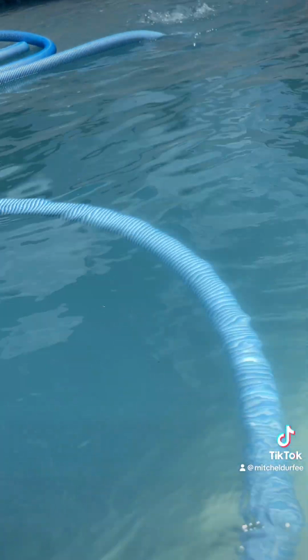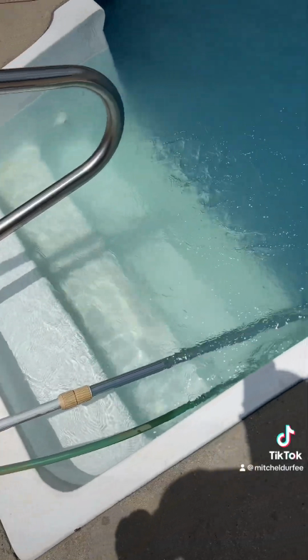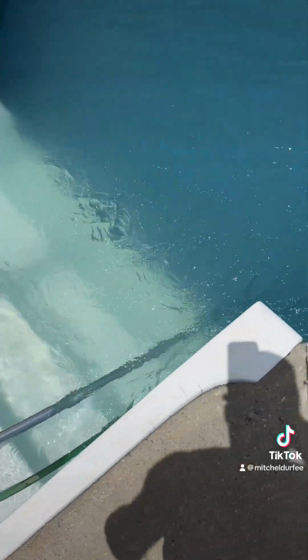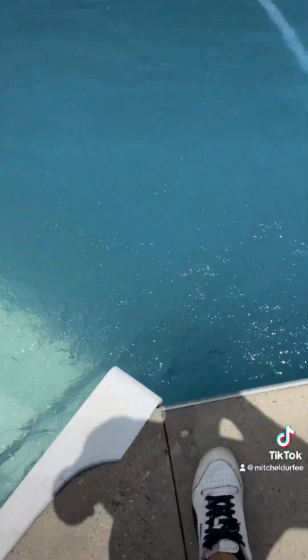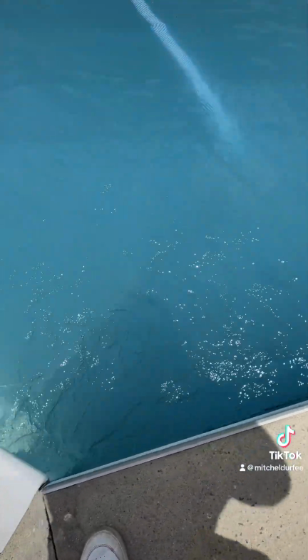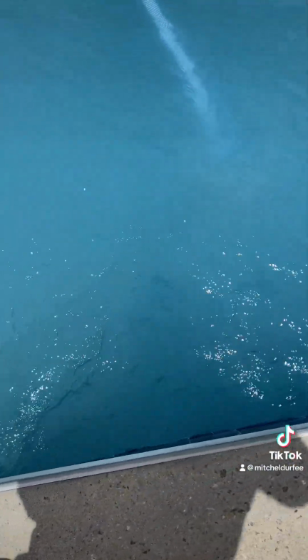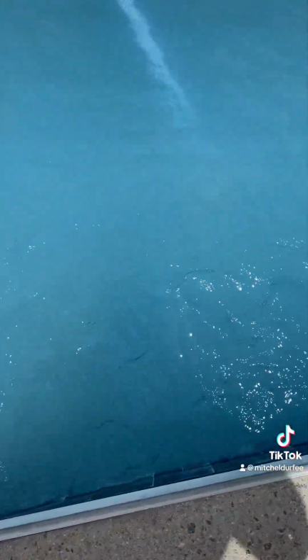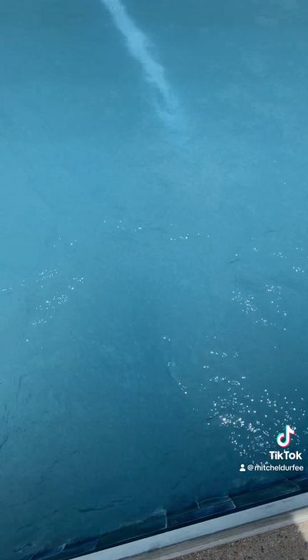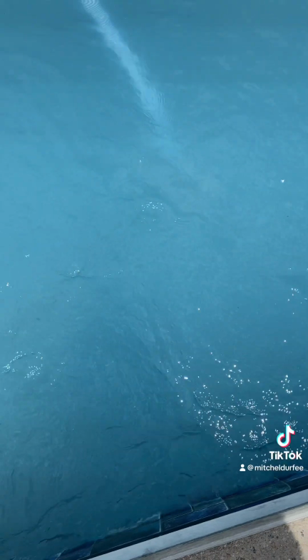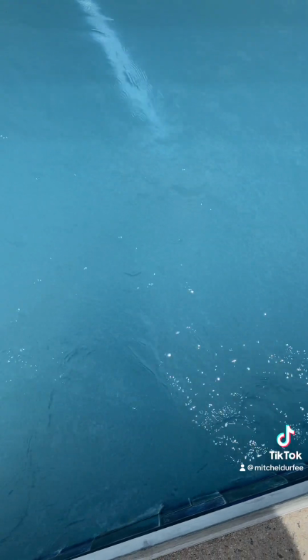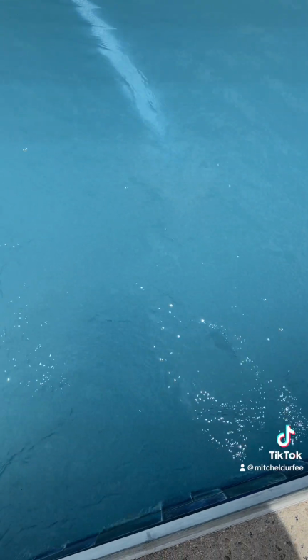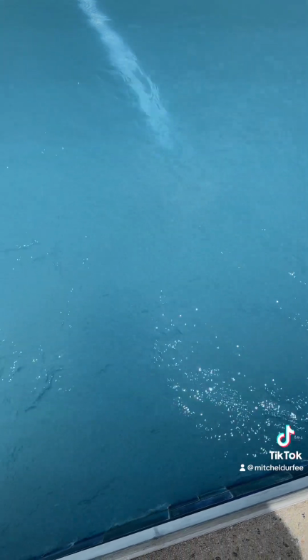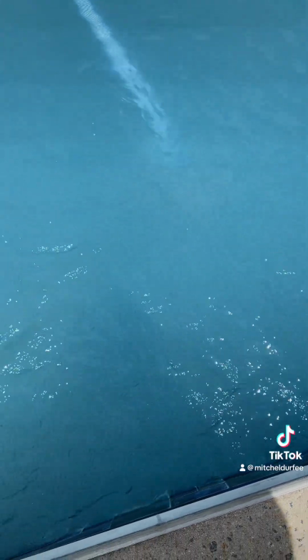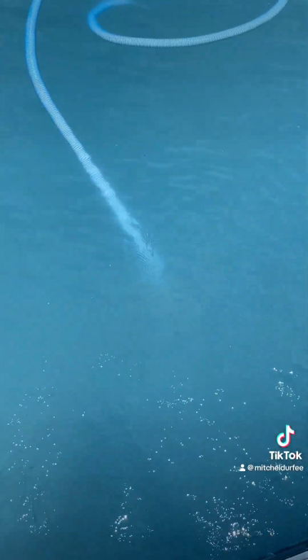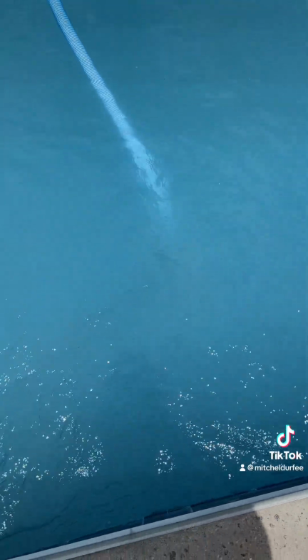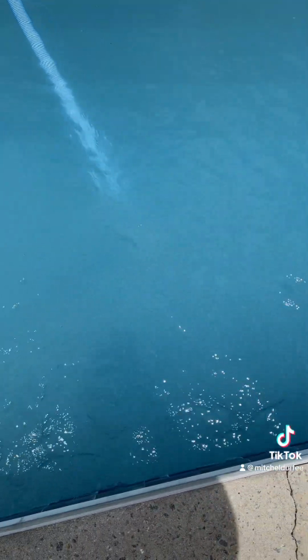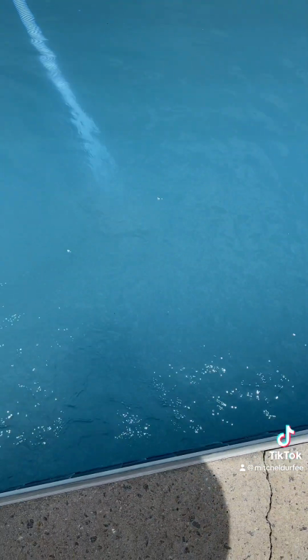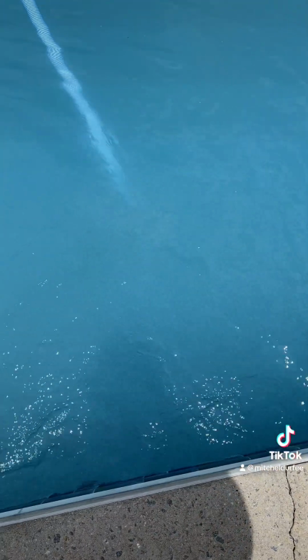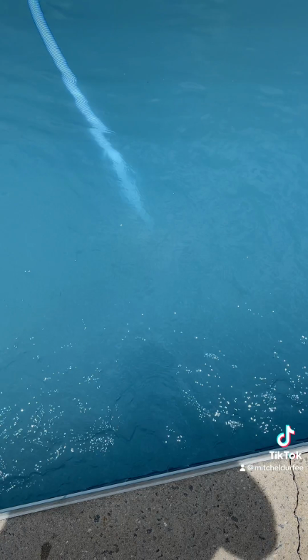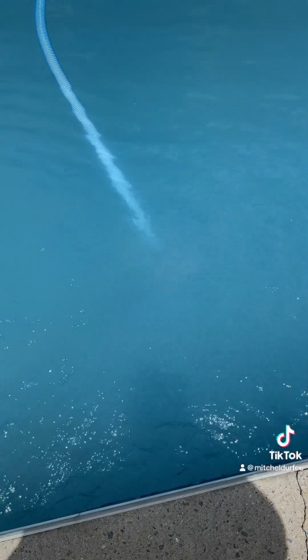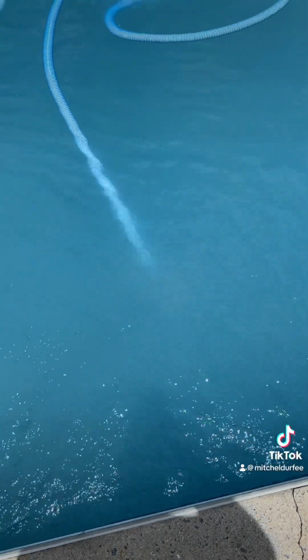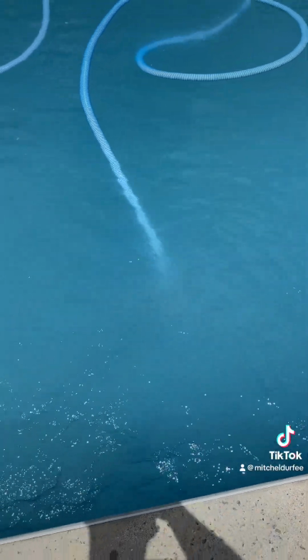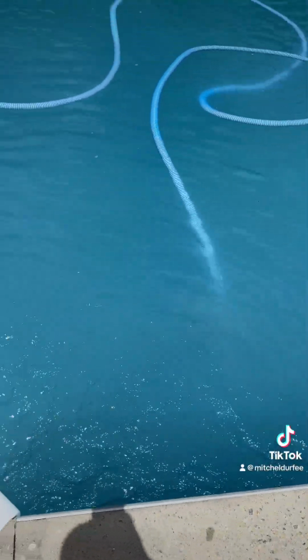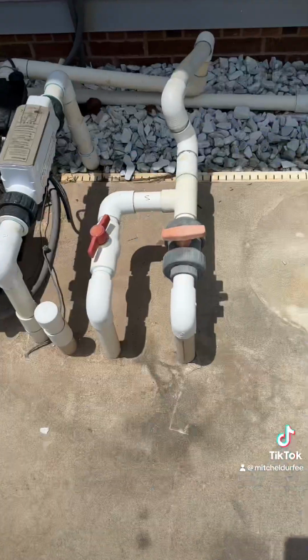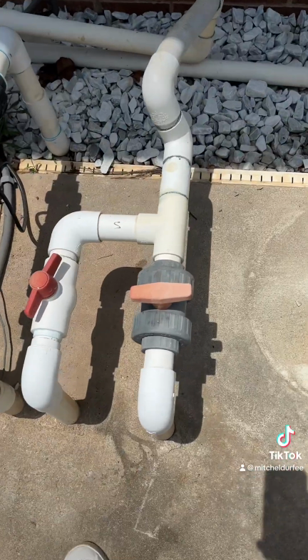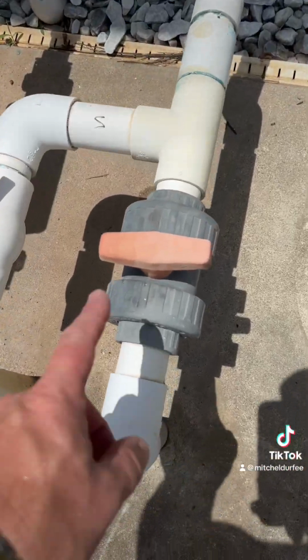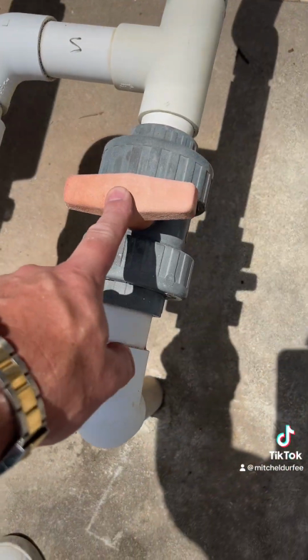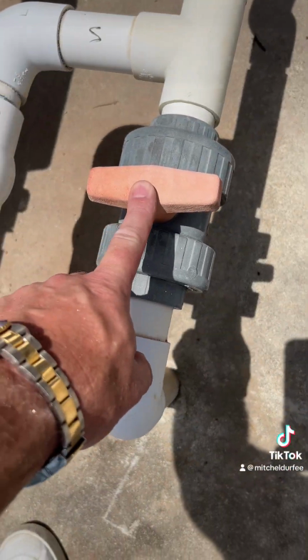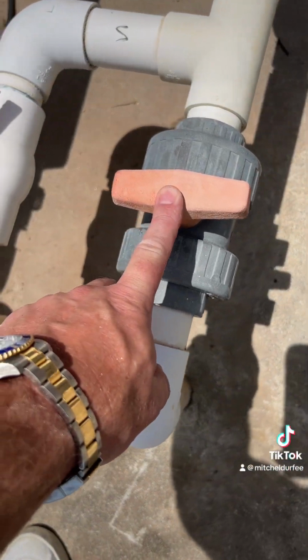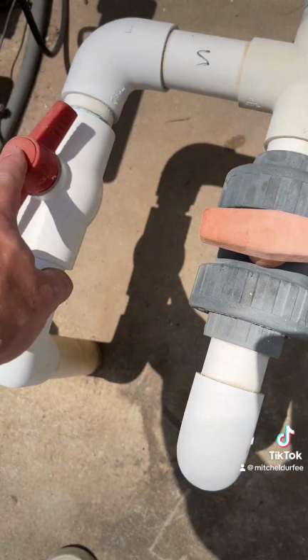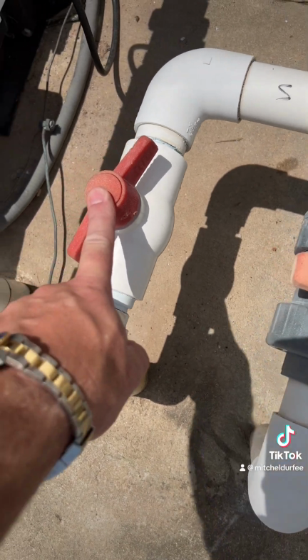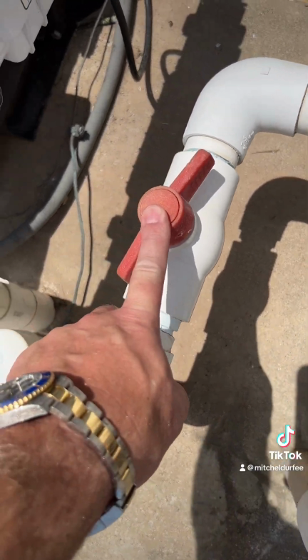I like to pre-fill the vacuum so tomorrow when I start vacuuming it doesn't stir anything up. As you can see, you can't even see the head of the vacuum right now — that'll change tomorrow. I shut off the bottom skimmer and only go to the vacuum.